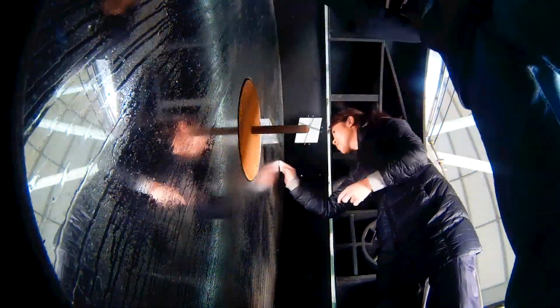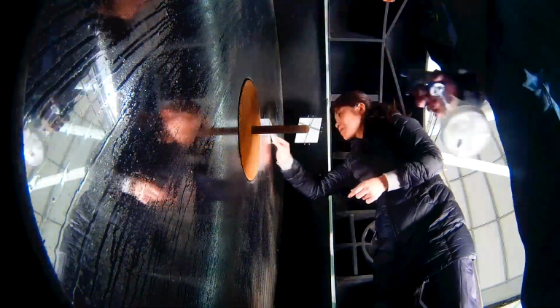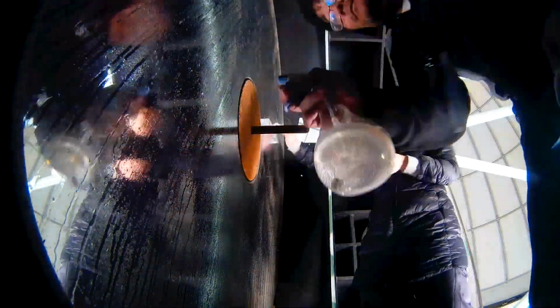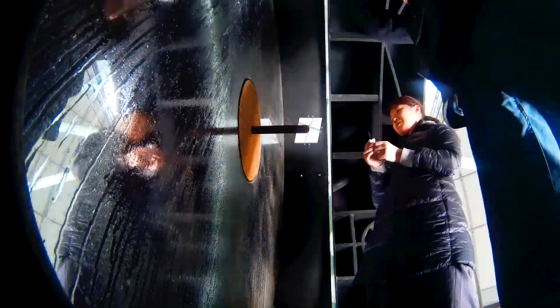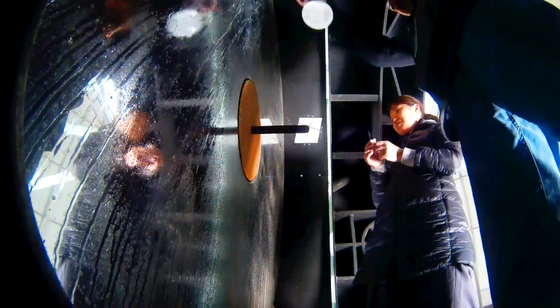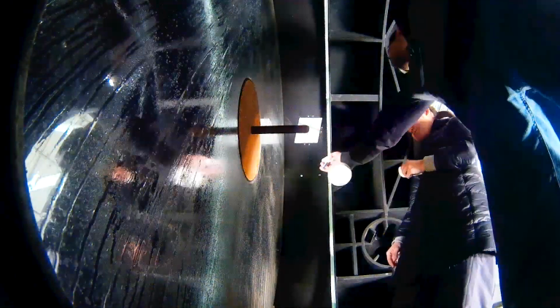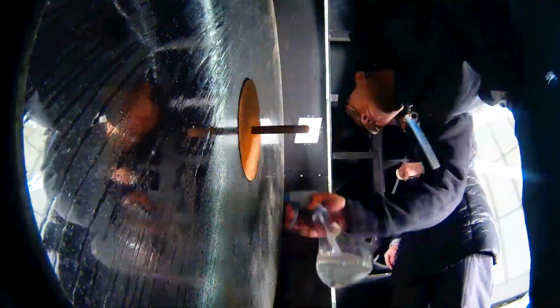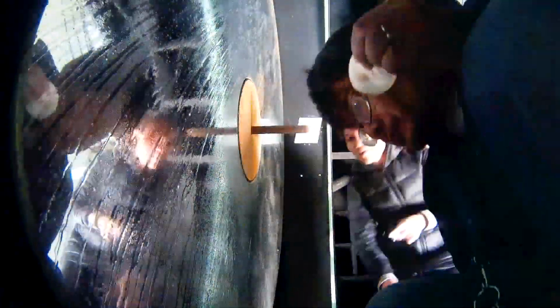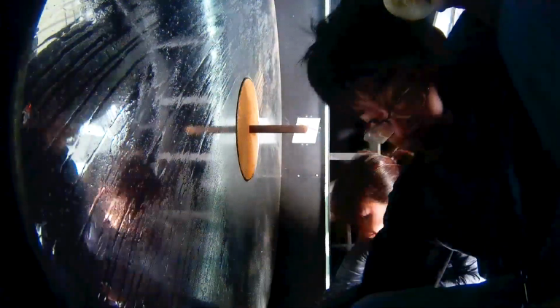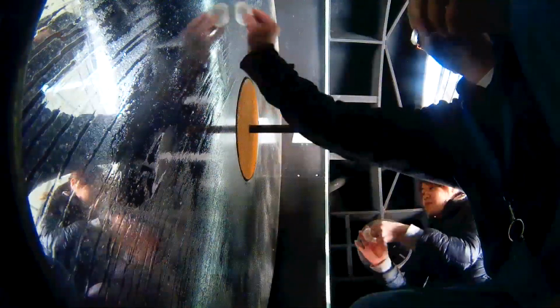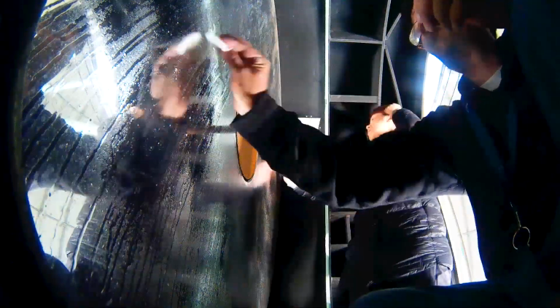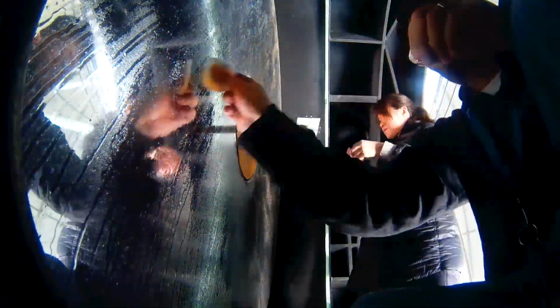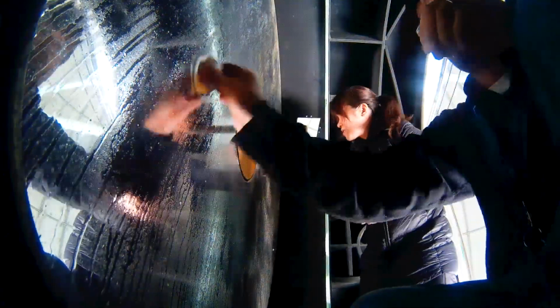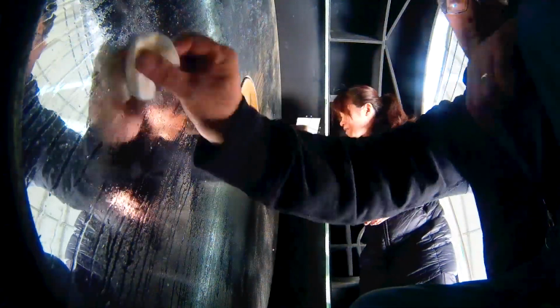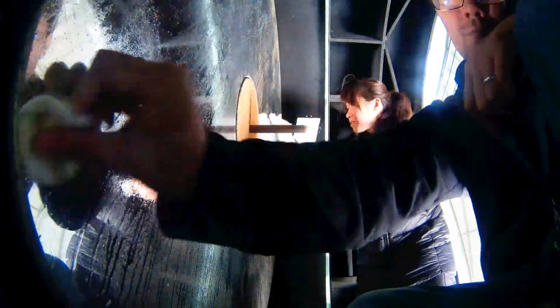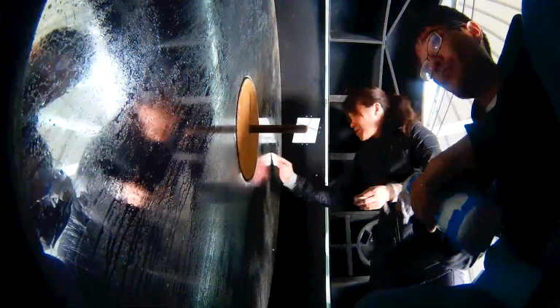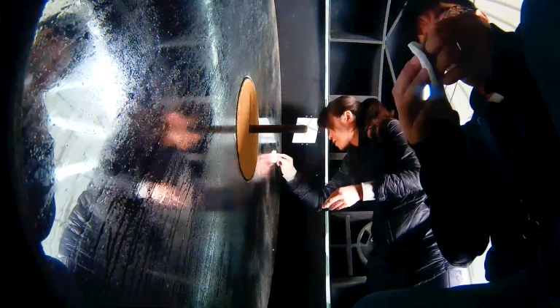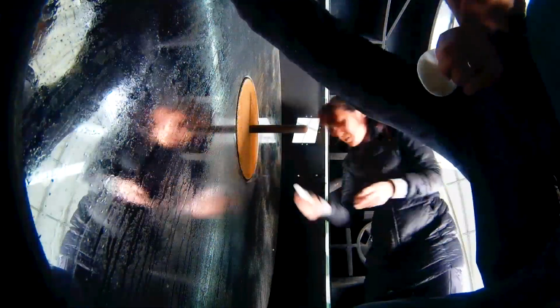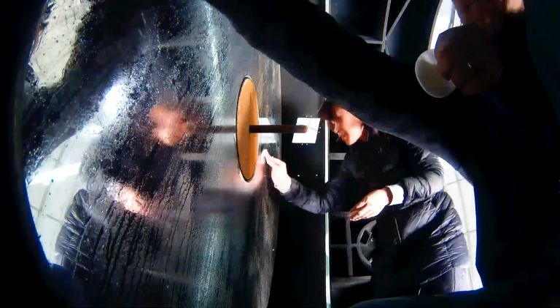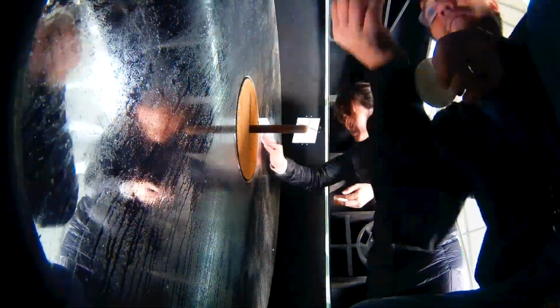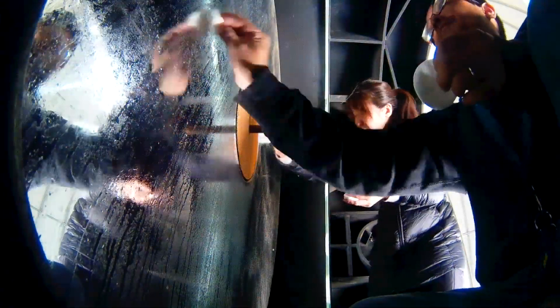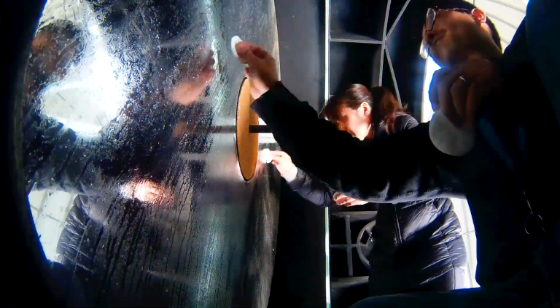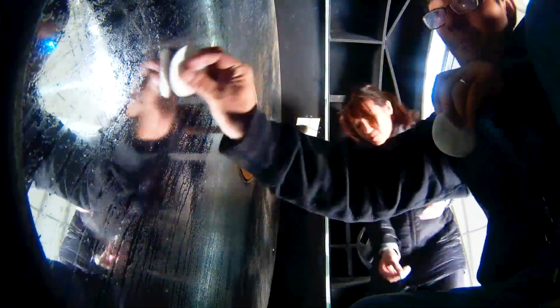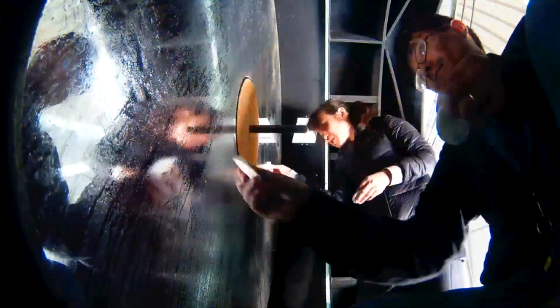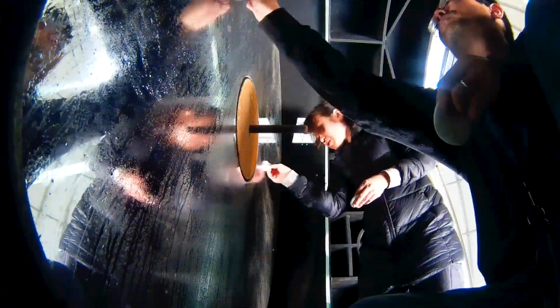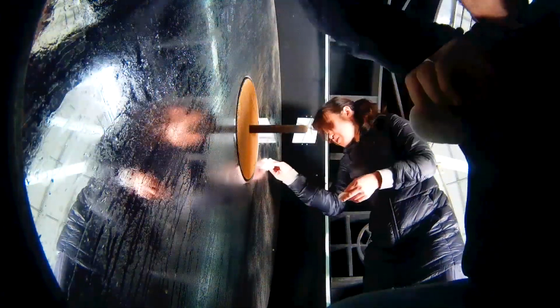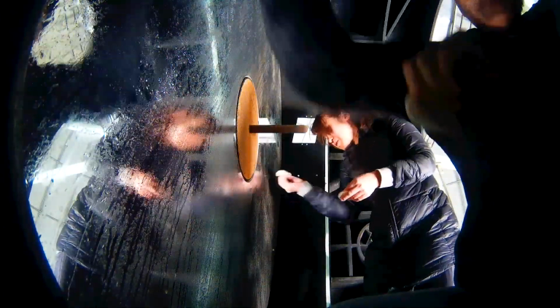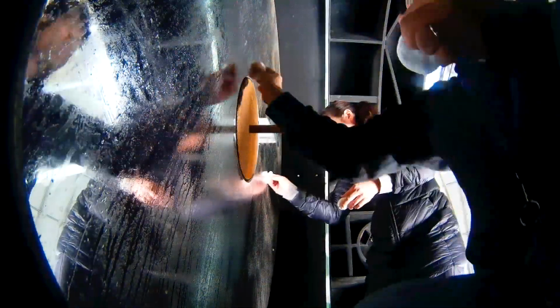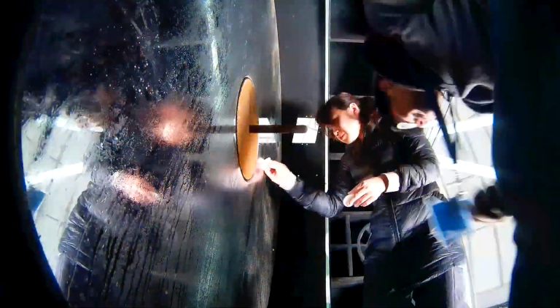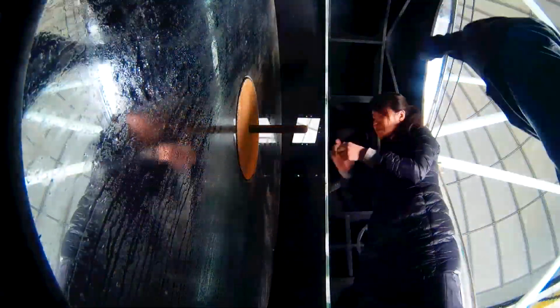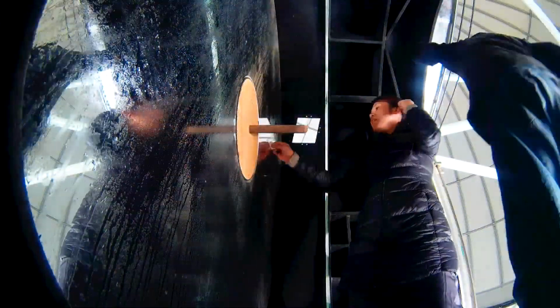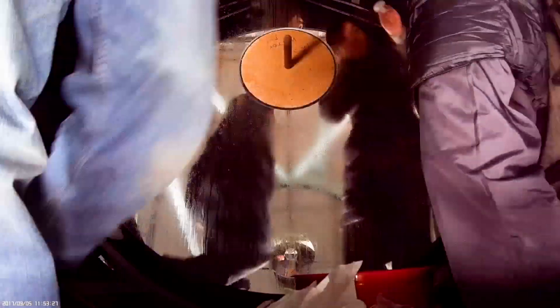Its primary mirror has never been re-aluminized since its installation, and despite the cover, the mirror gets quite dirty being exposed to the elements while in service. Once a year, the primary mirror gets a wash.